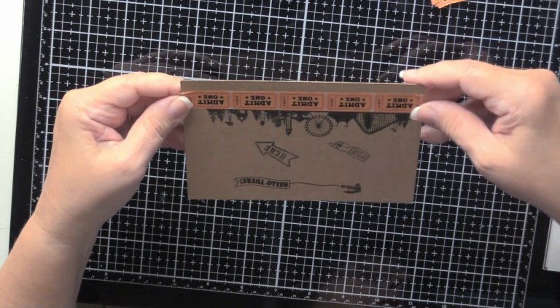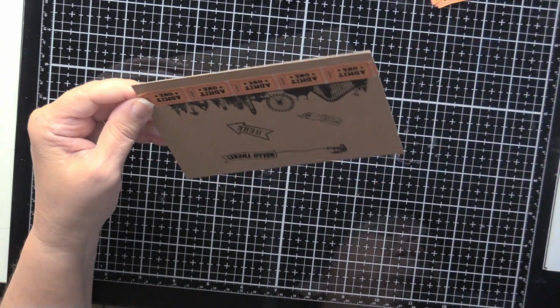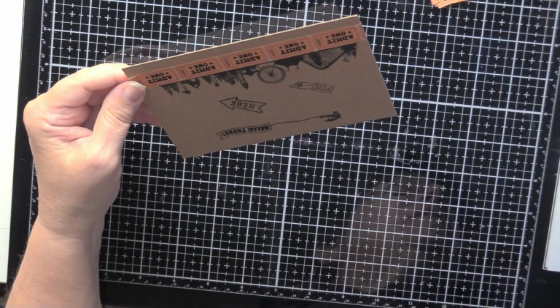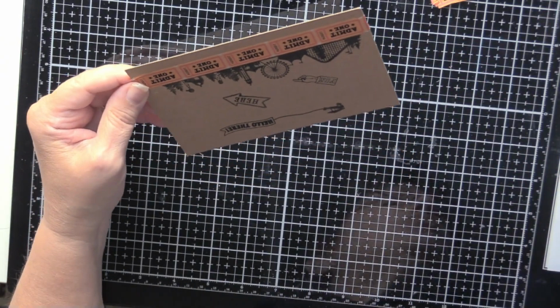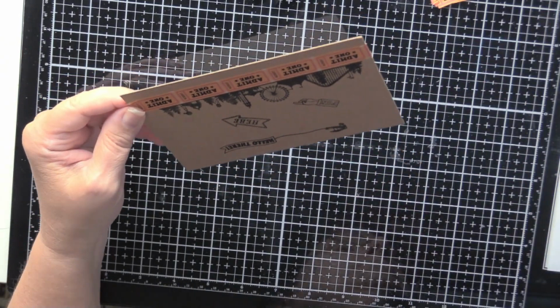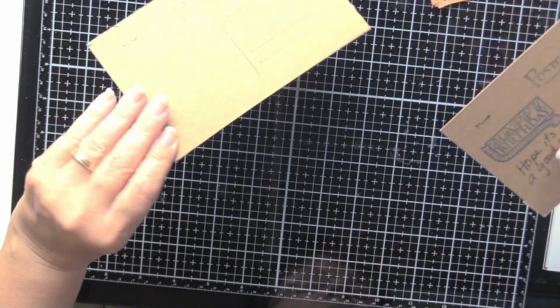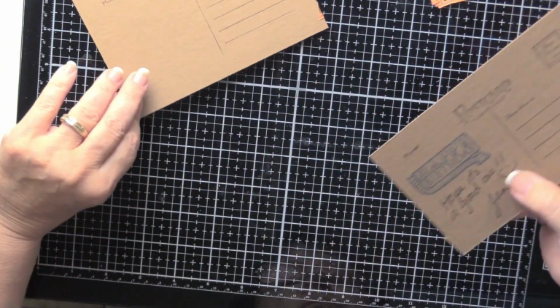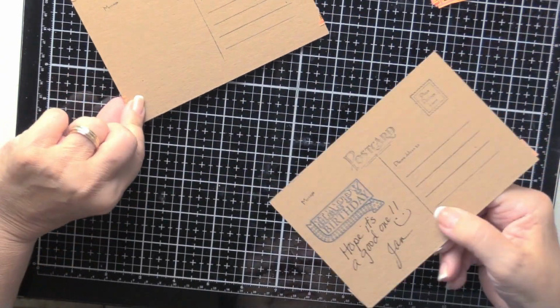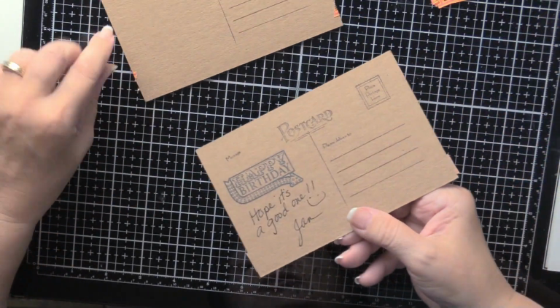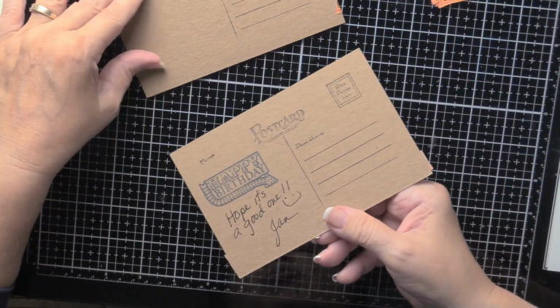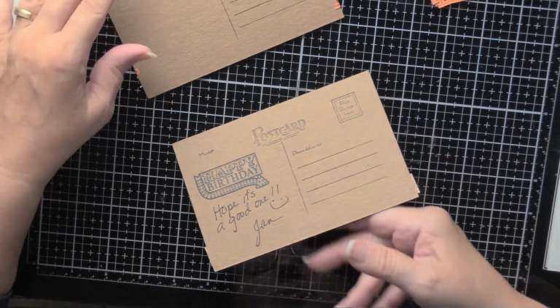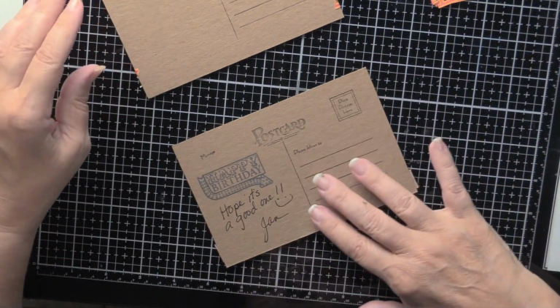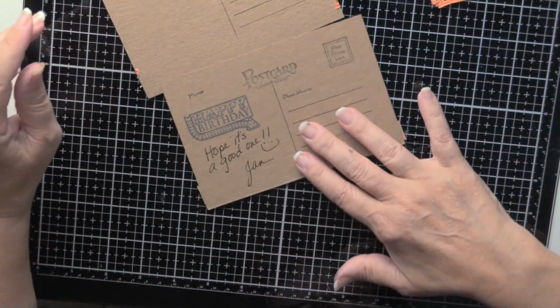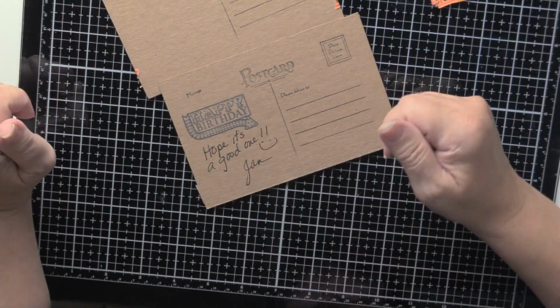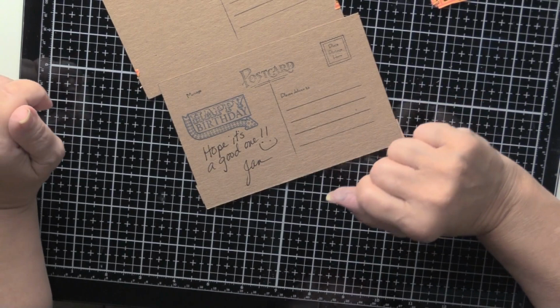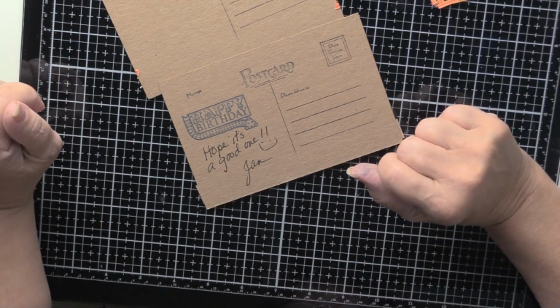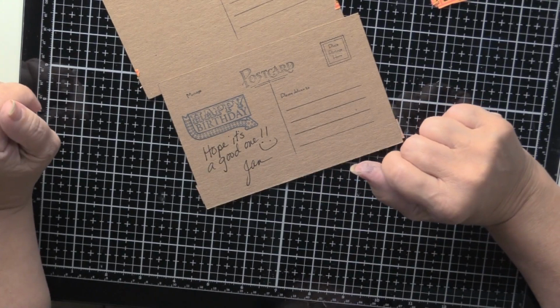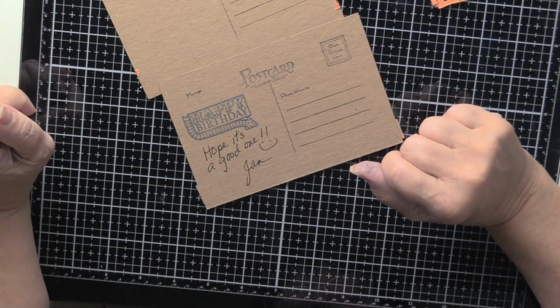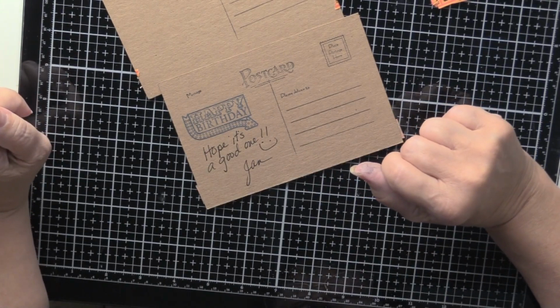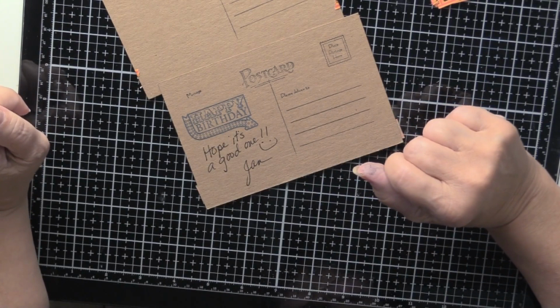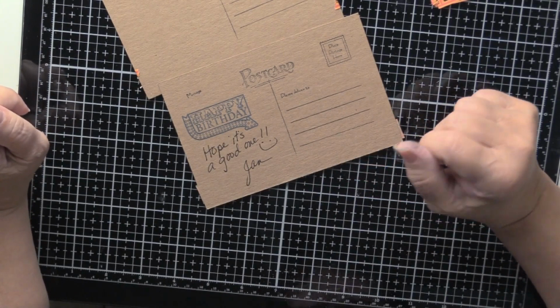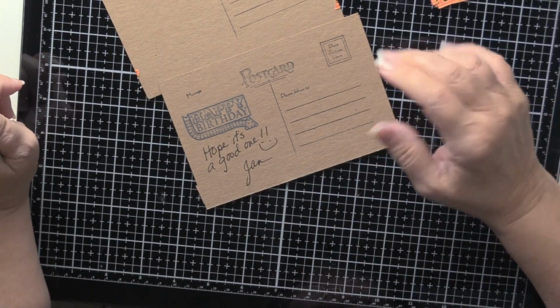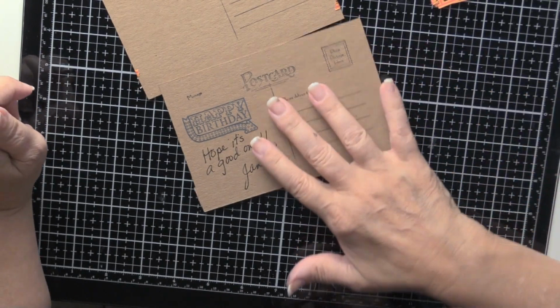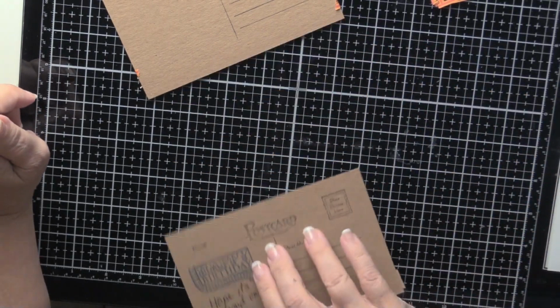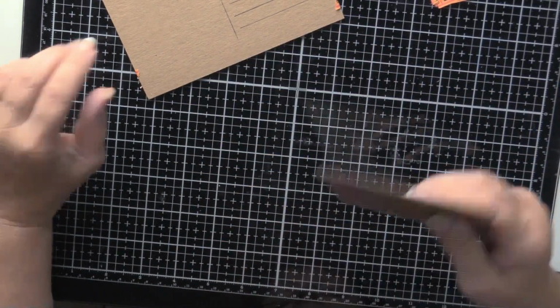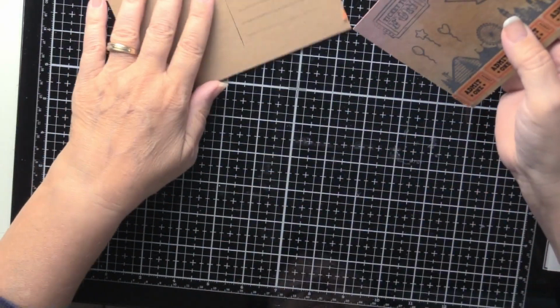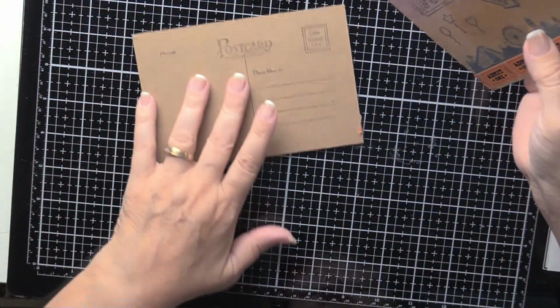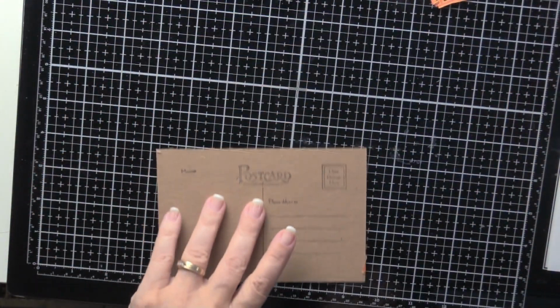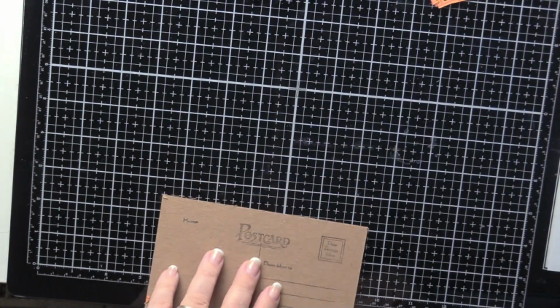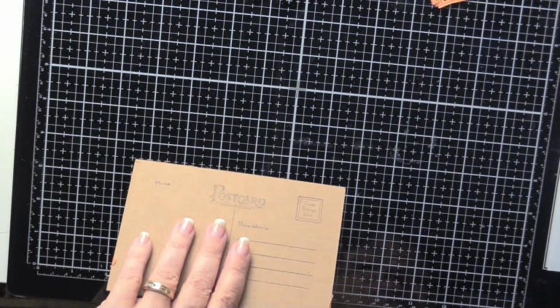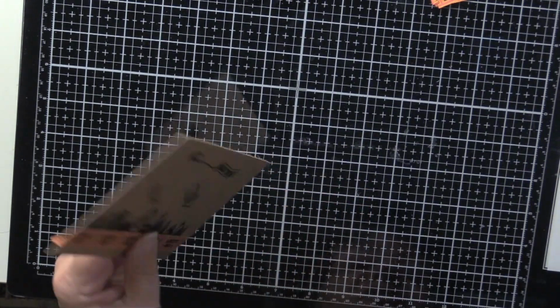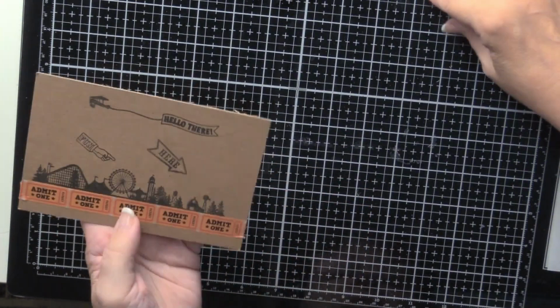On my first postcard attempt I added 'Happy Birthday / Hope It's a Good One,' but I didn't do it with this one. So that is project number five.